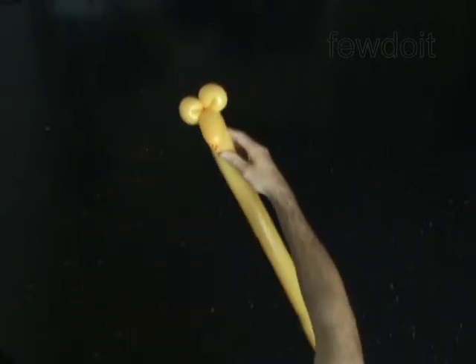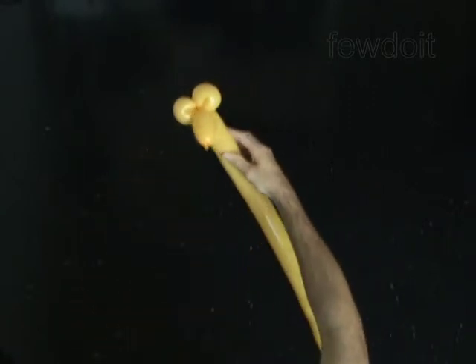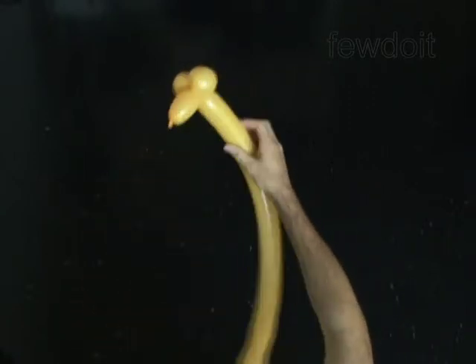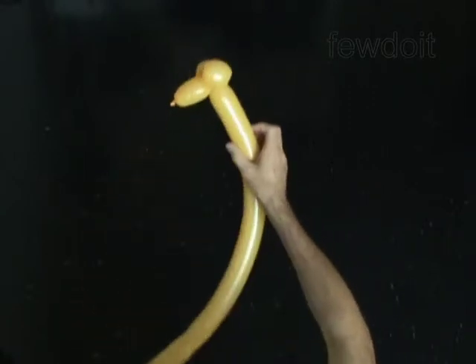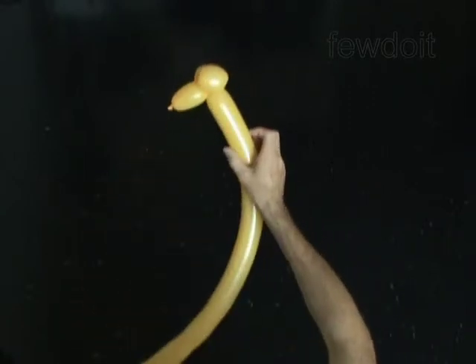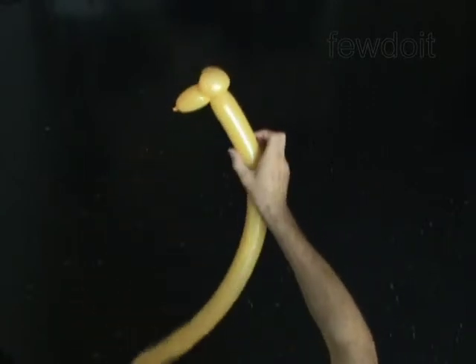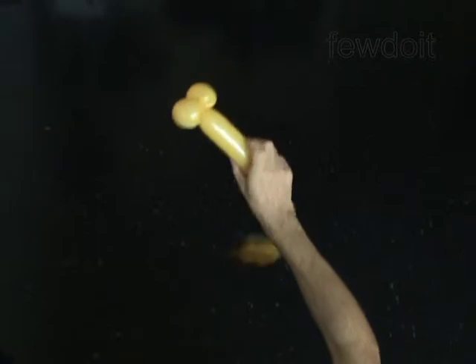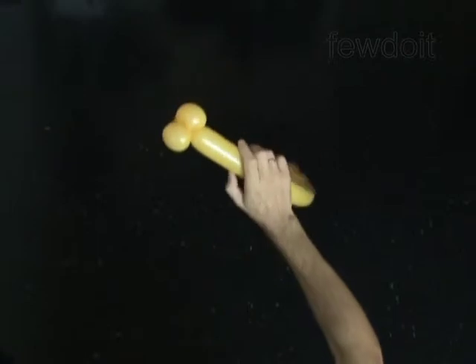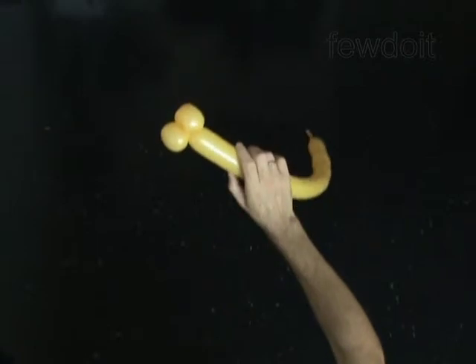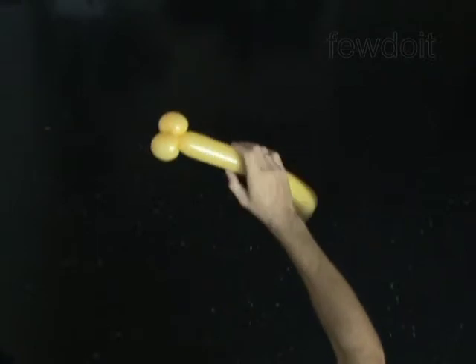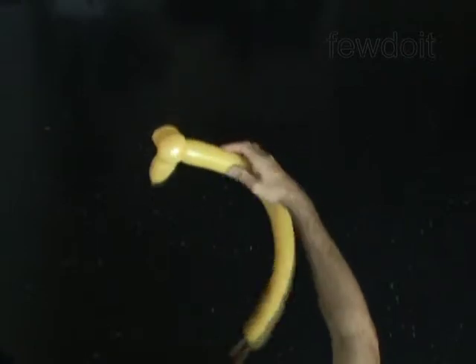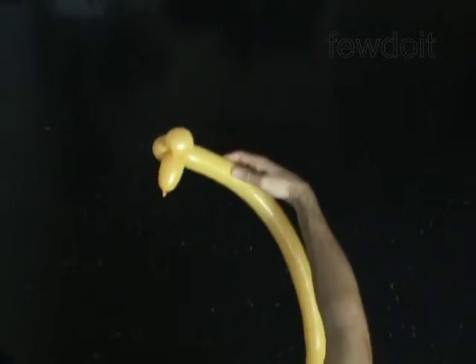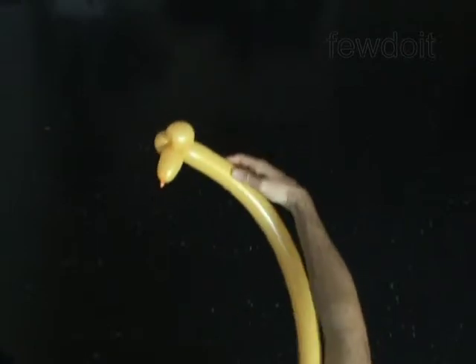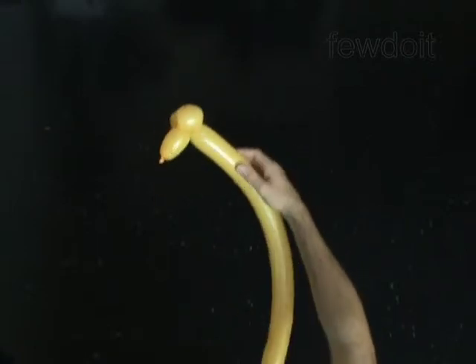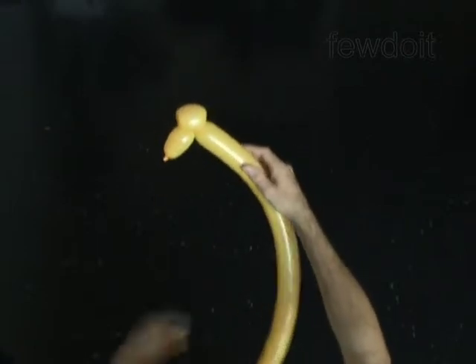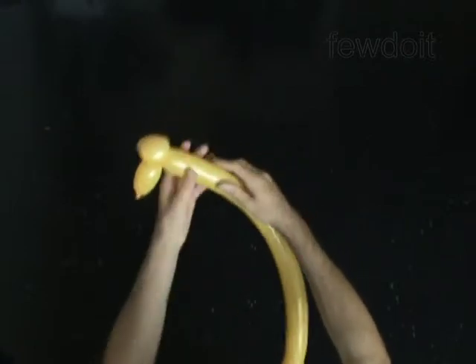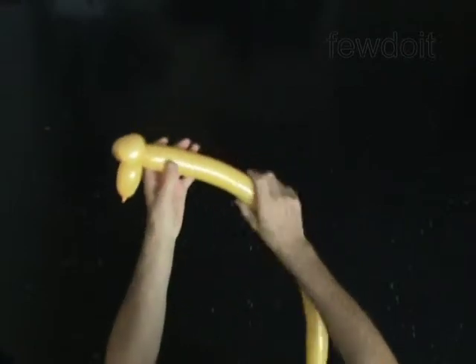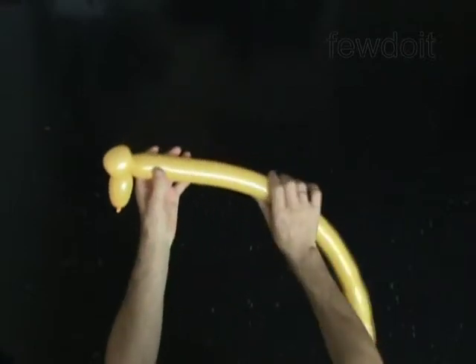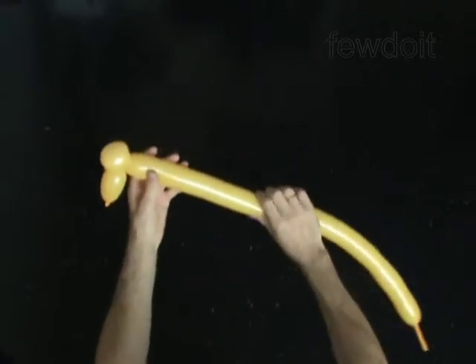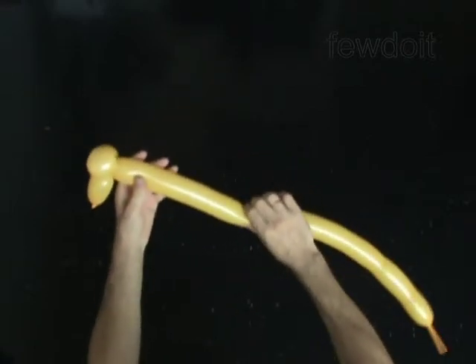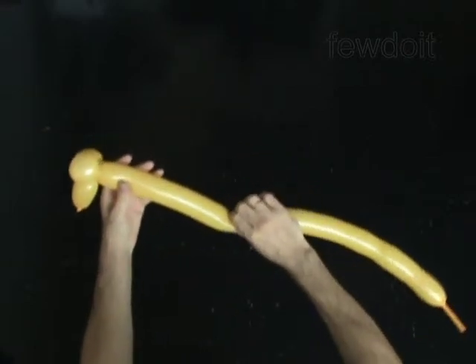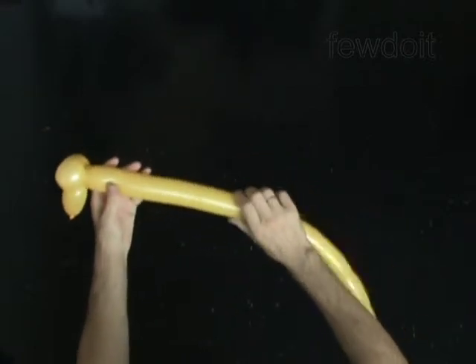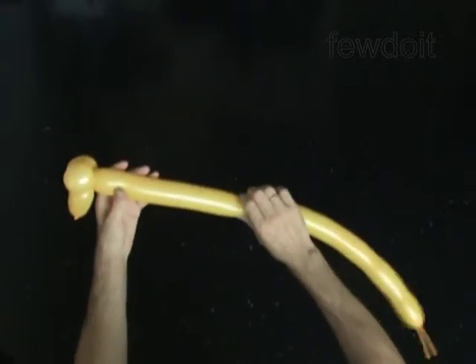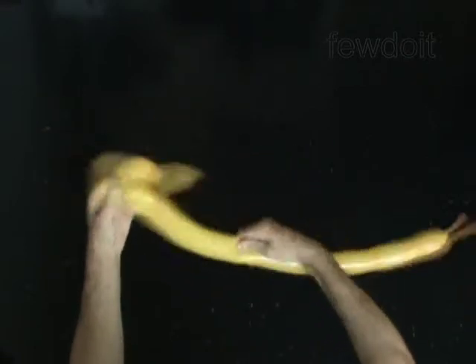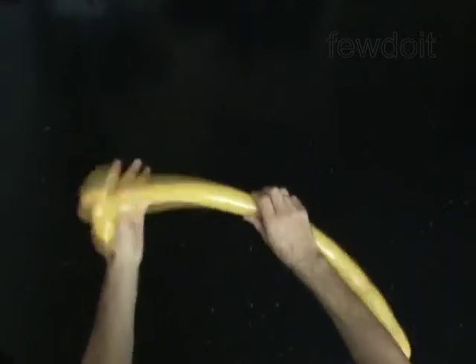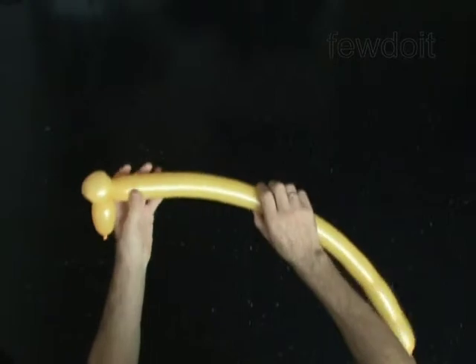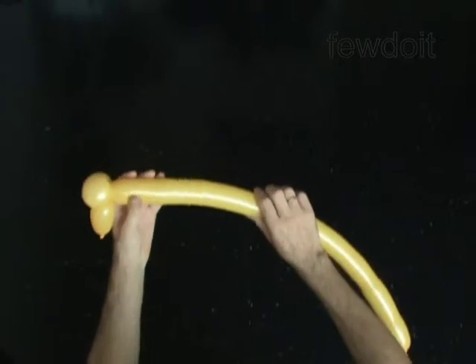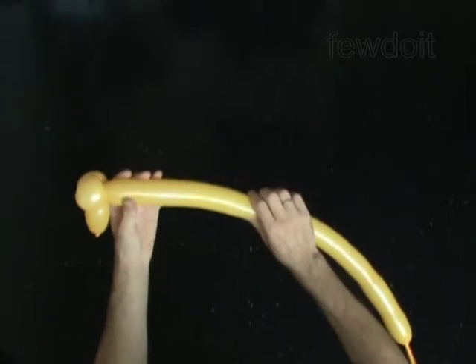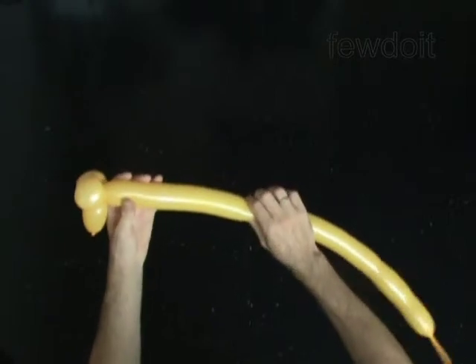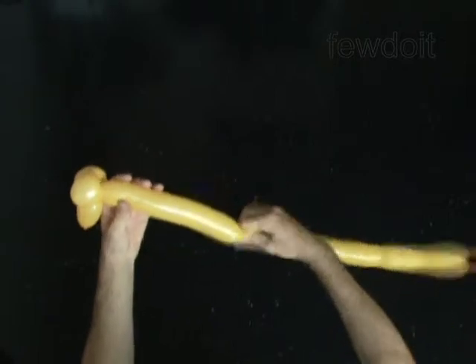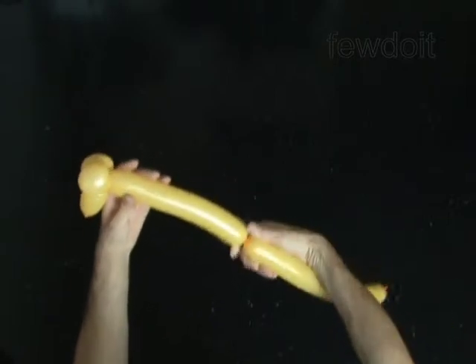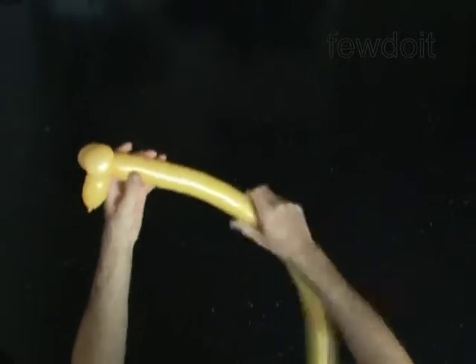The next bubble you twist to make the neck. Twist the fourth 9-inch bubble.